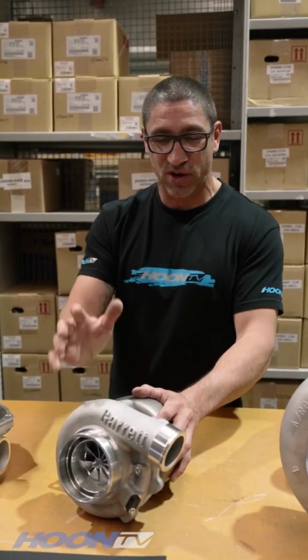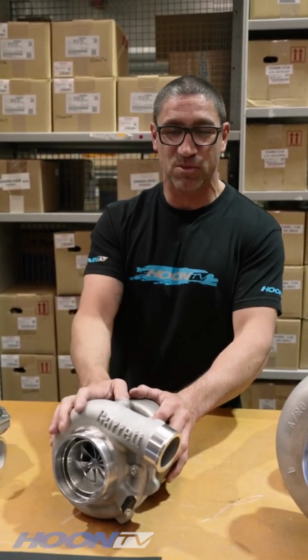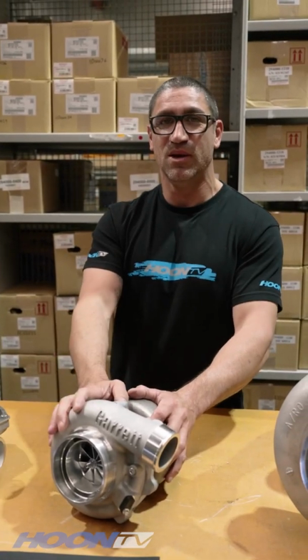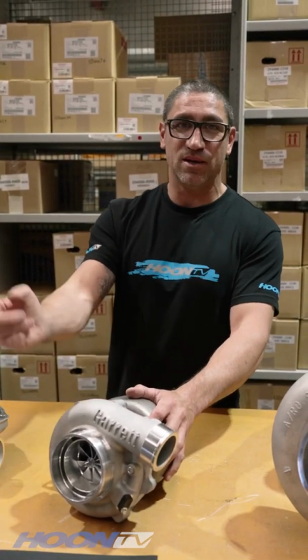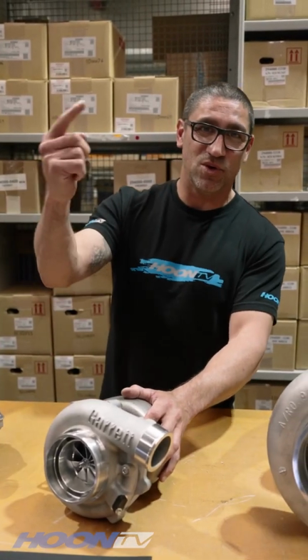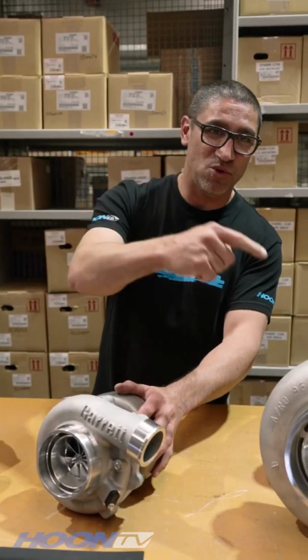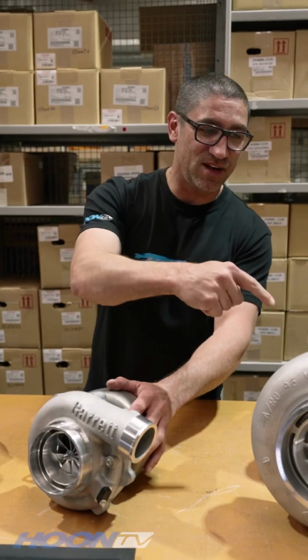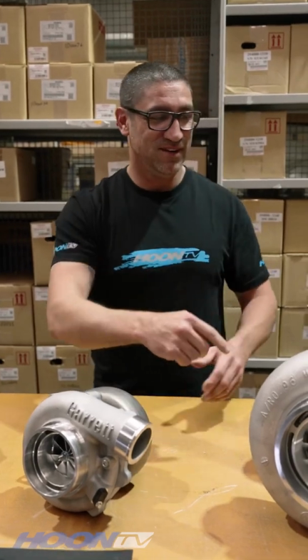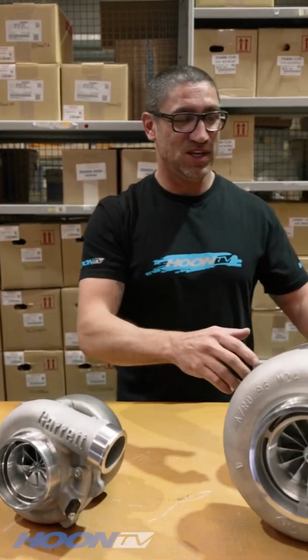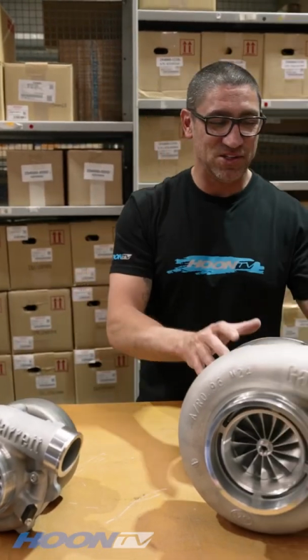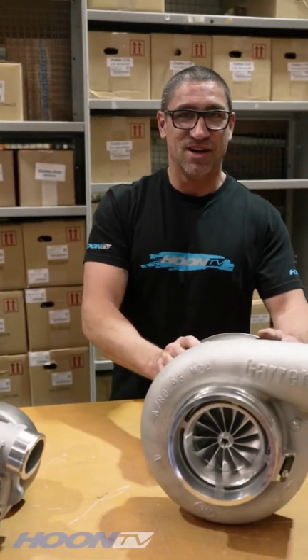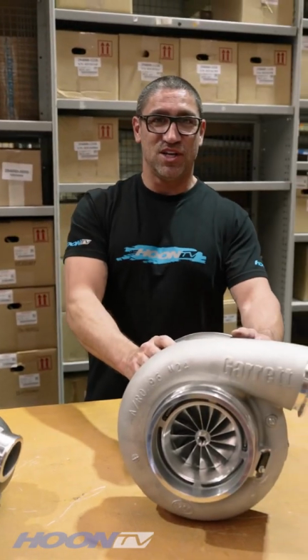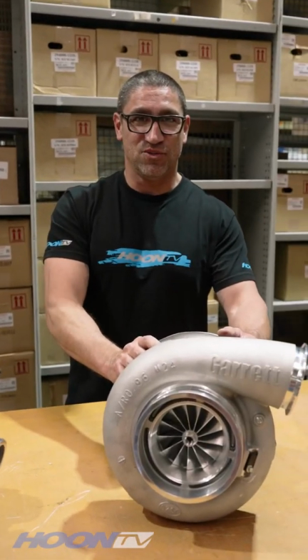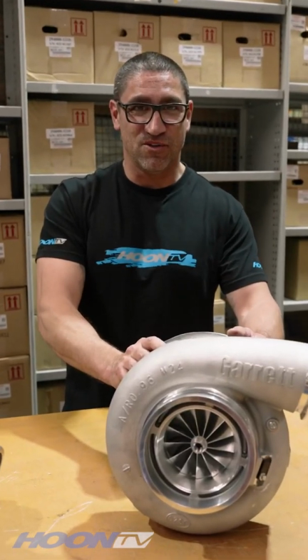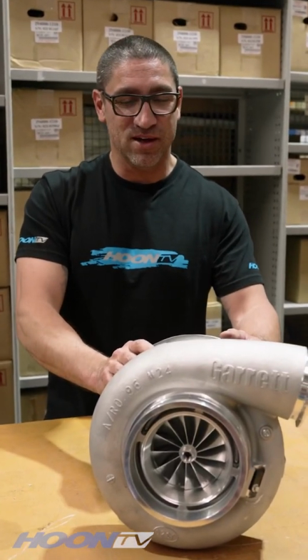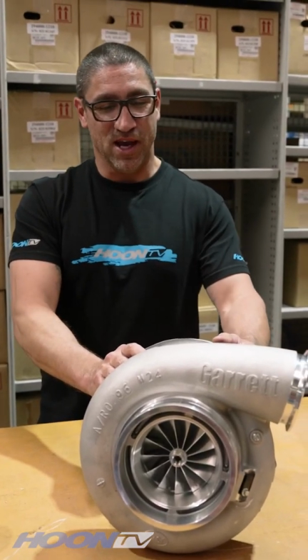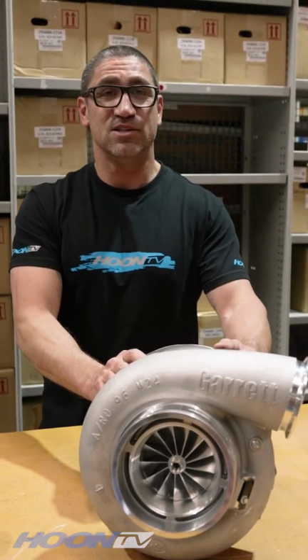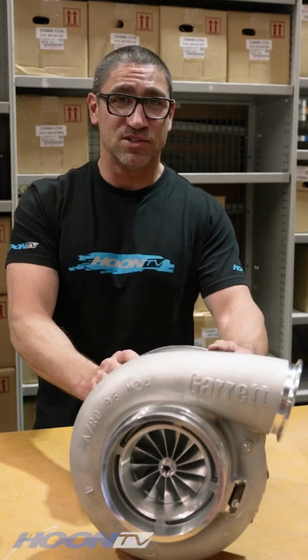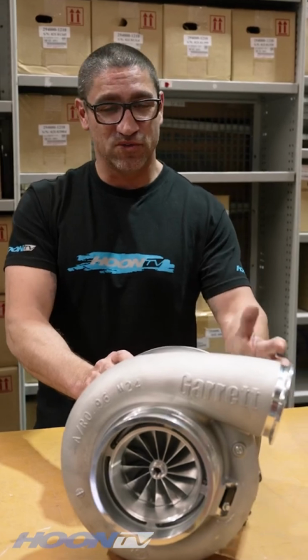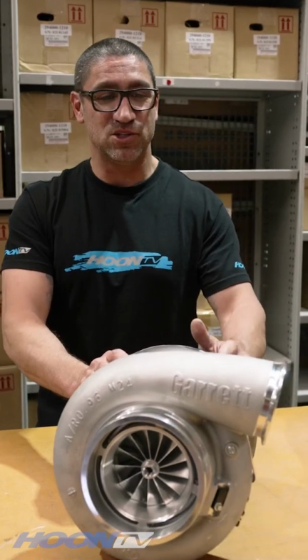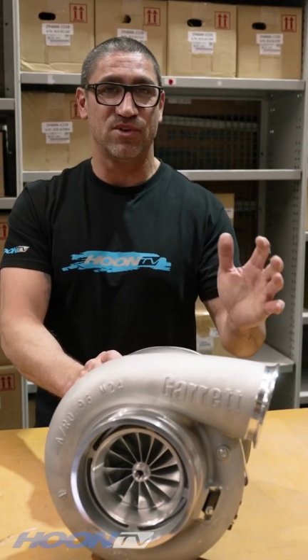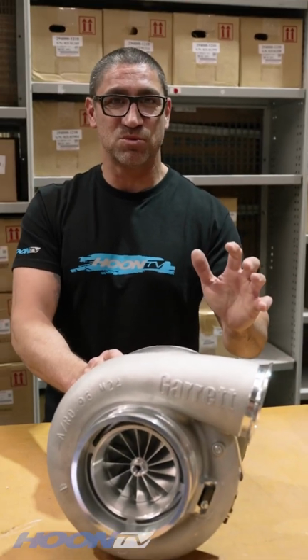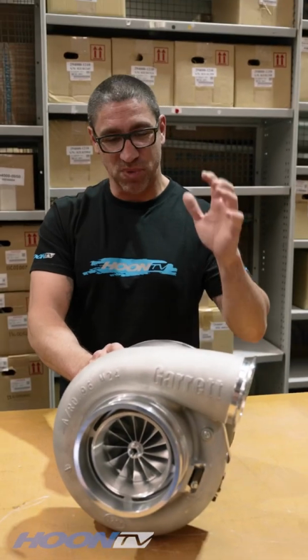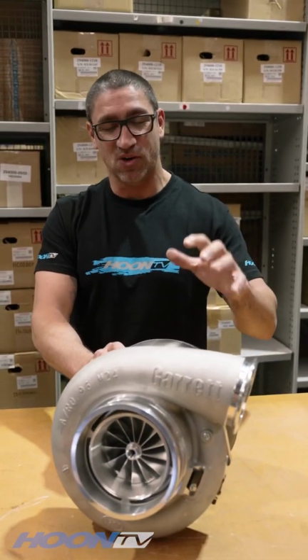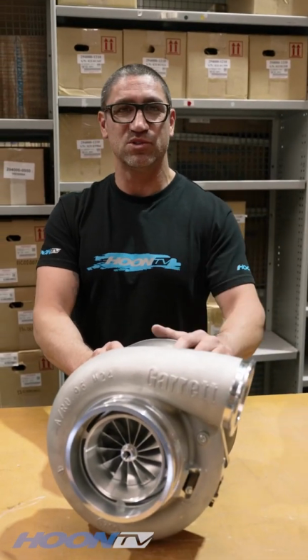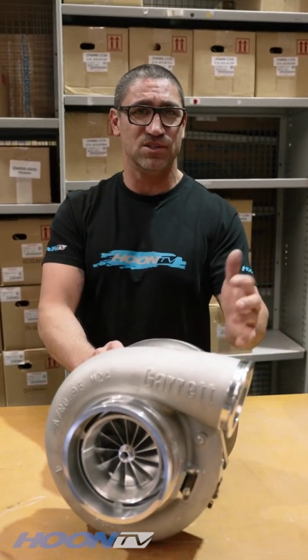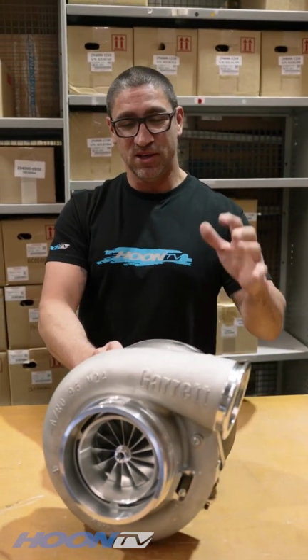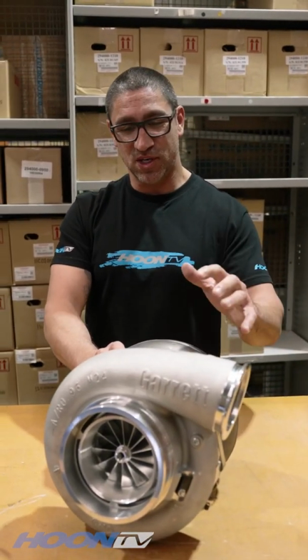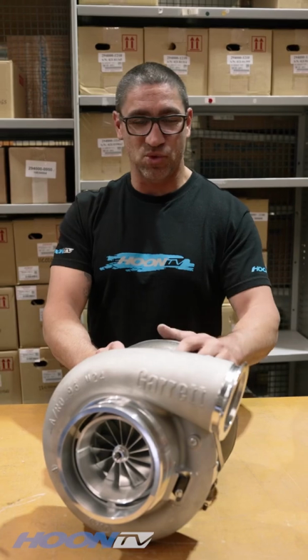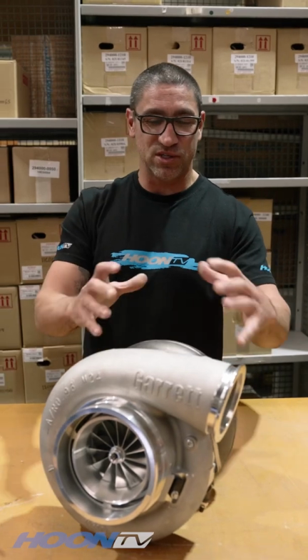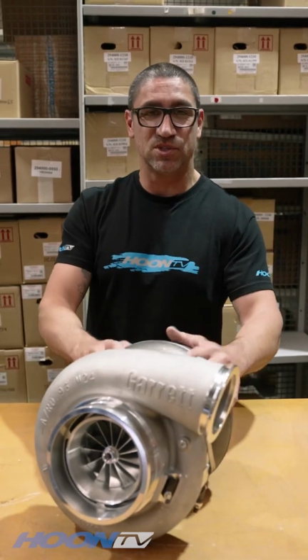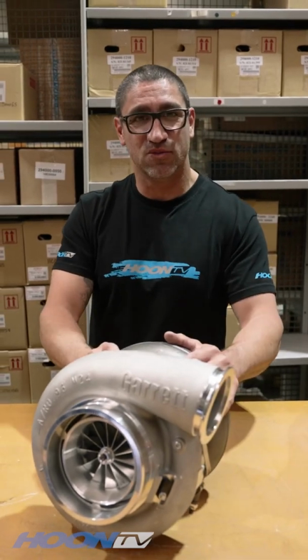Very nice turbo. But if you want even more again, this here is a GTX55R, and it is nuts. This is good for about 2,500 horsepower, depending on what sort of engine you're using and what size exhaust housing you've got.